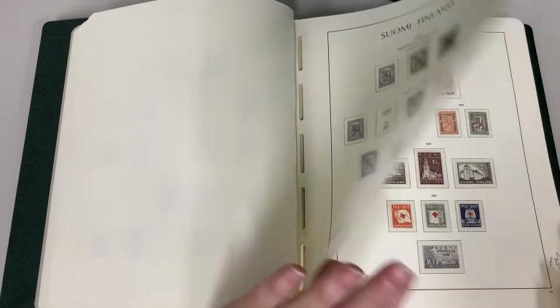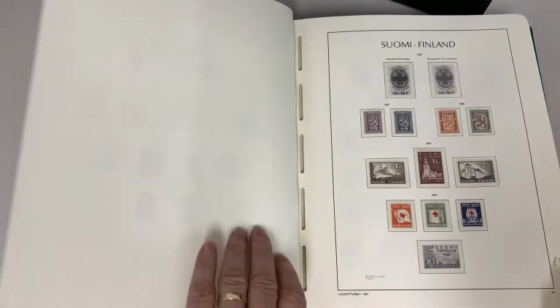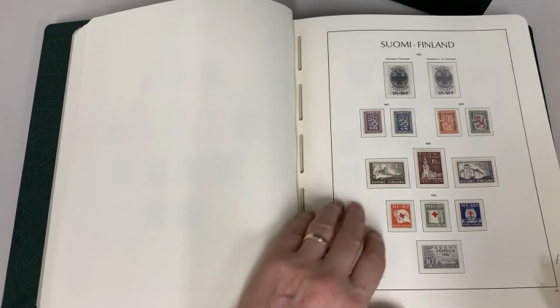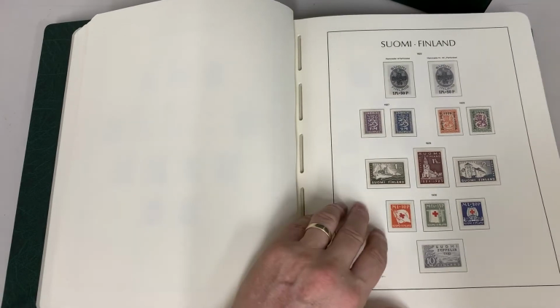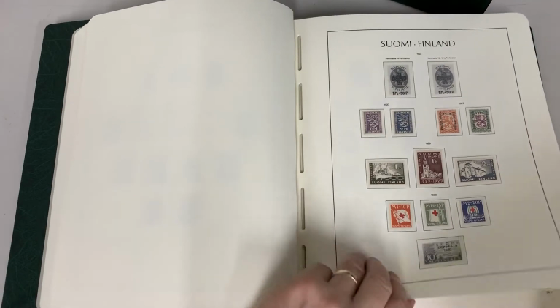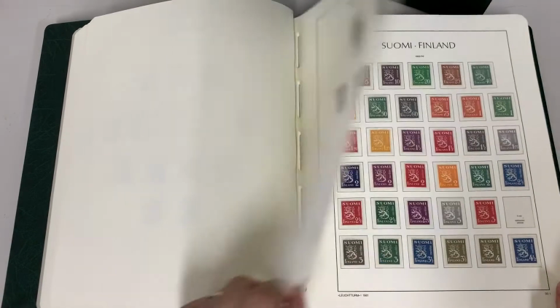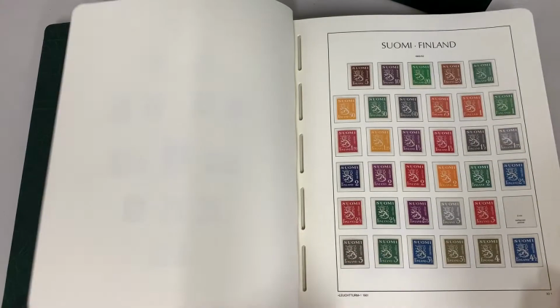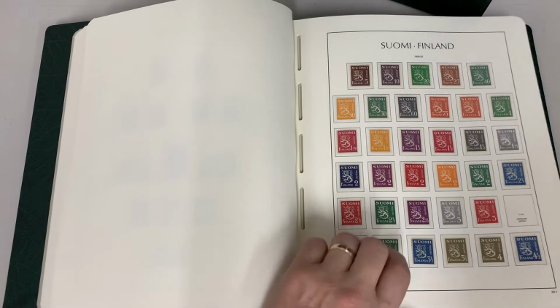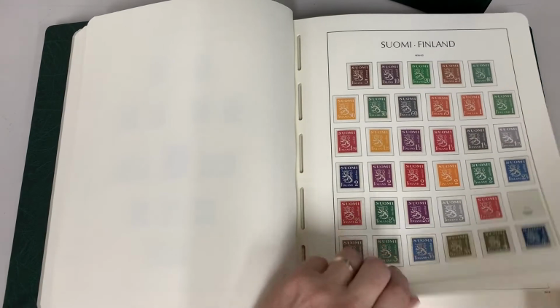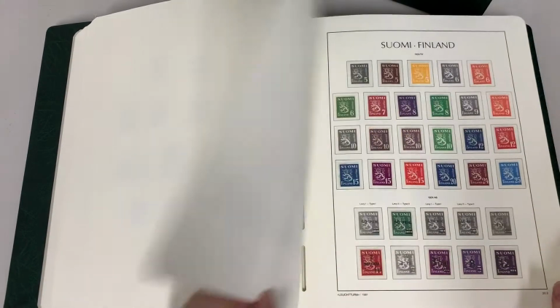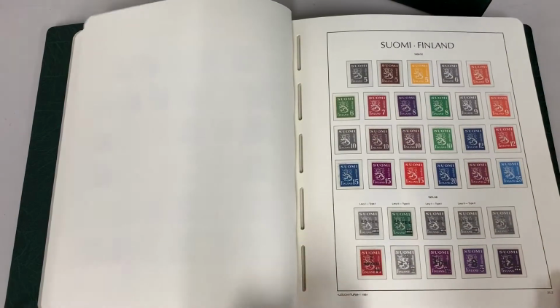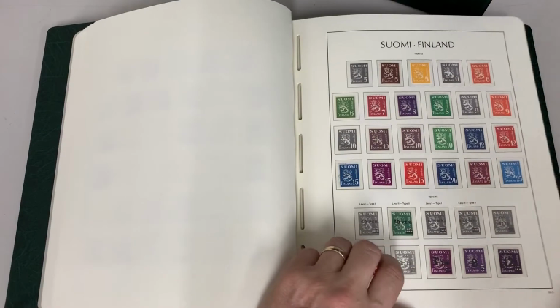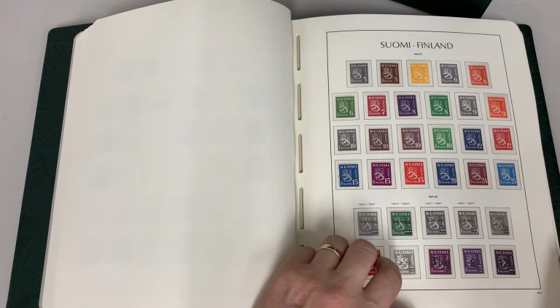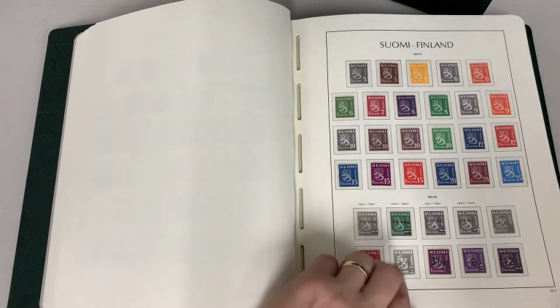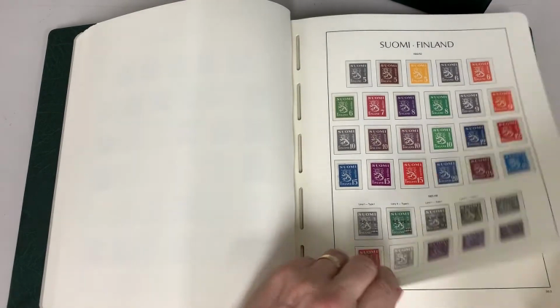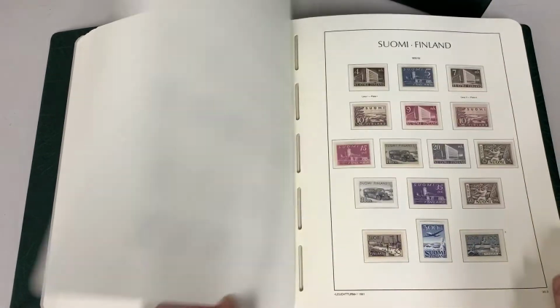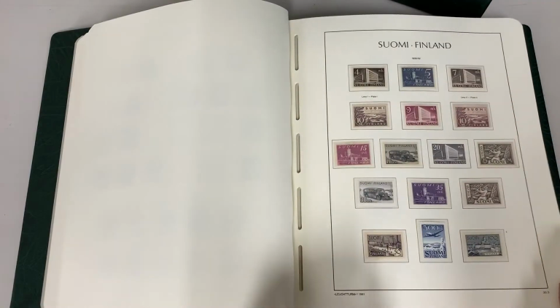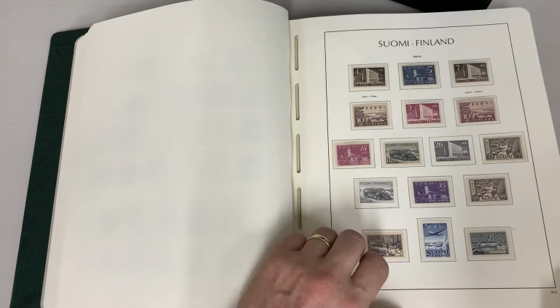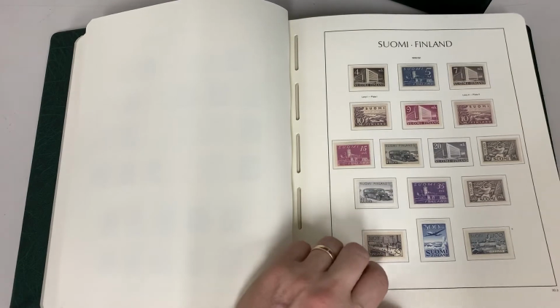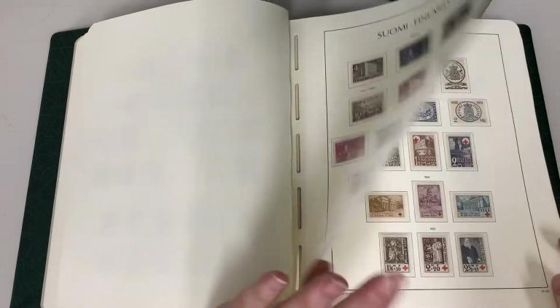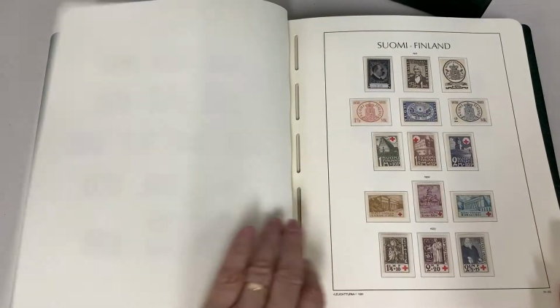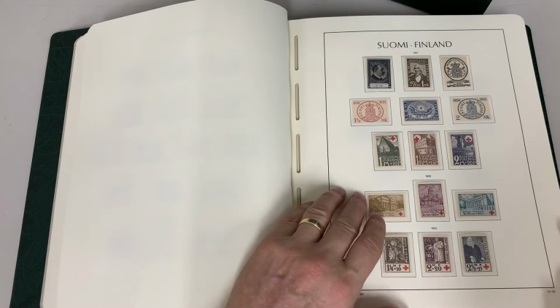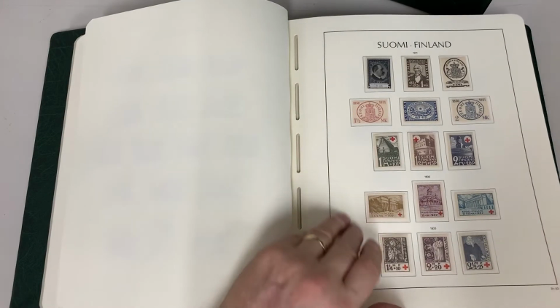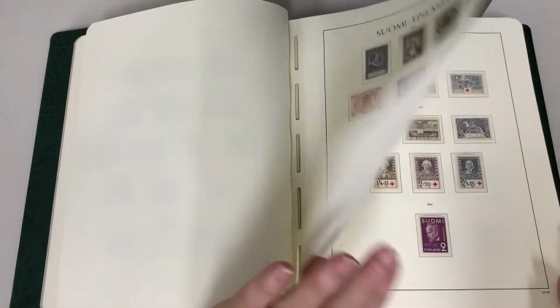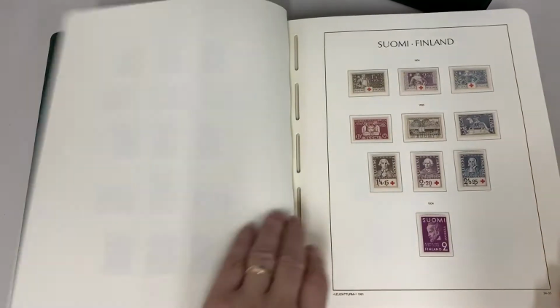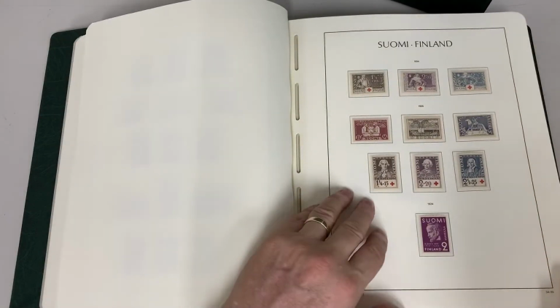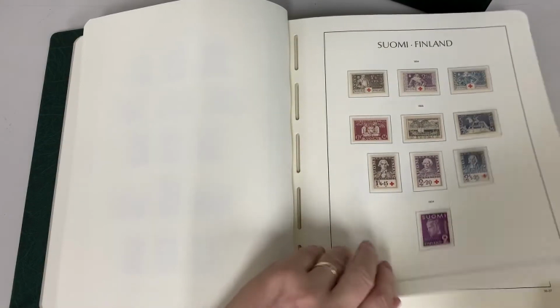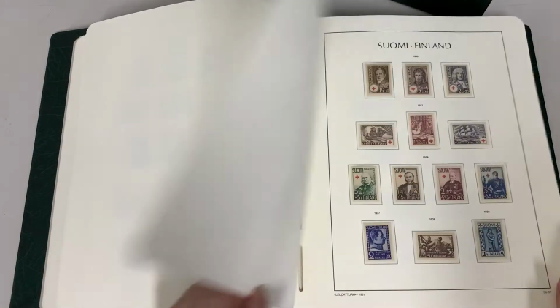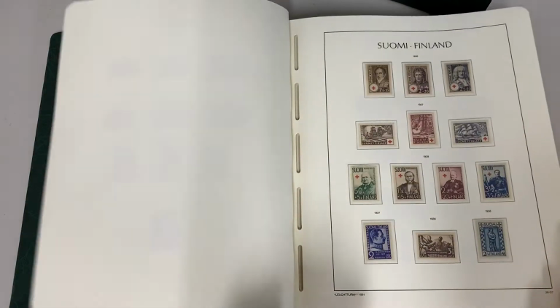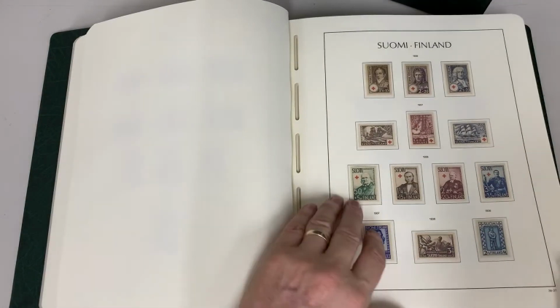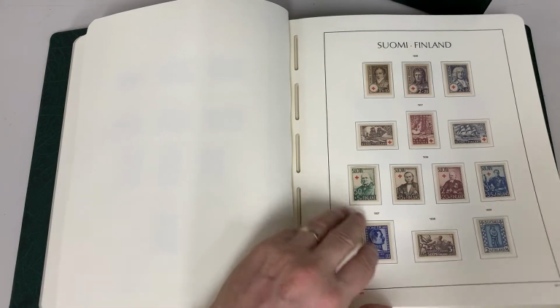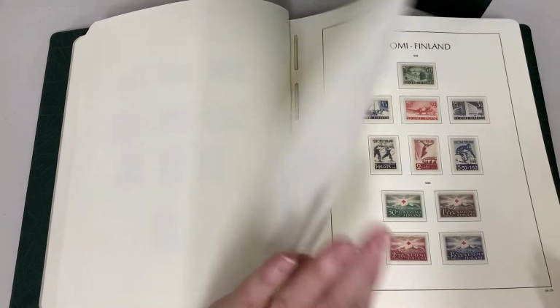Most of these stamps are very common, but try filling the spaces — not as easy as catalogue values would suggest.